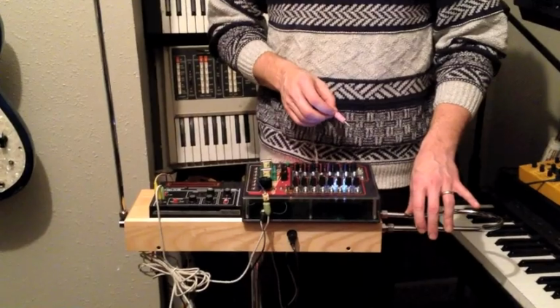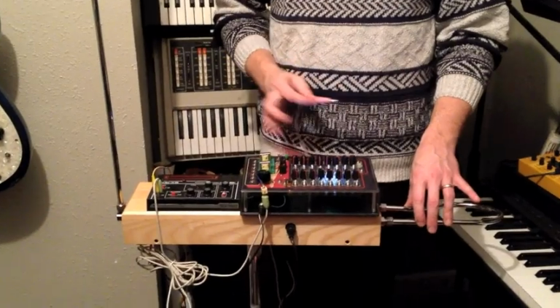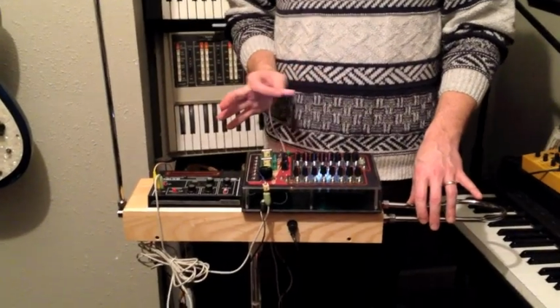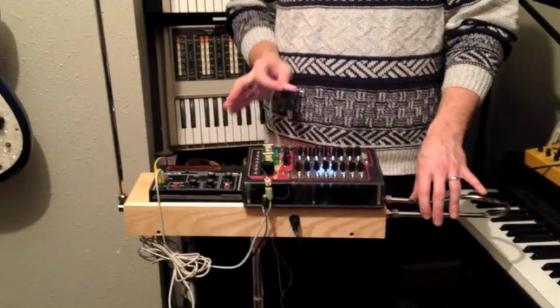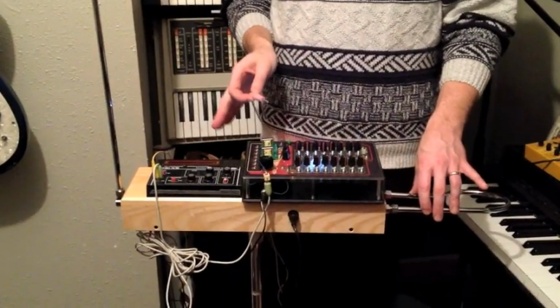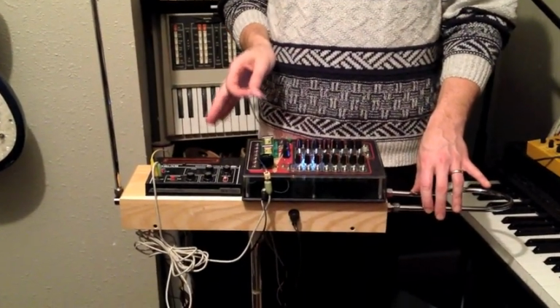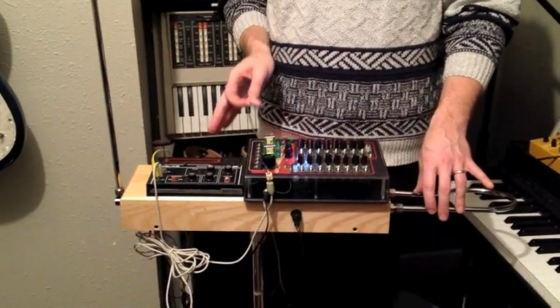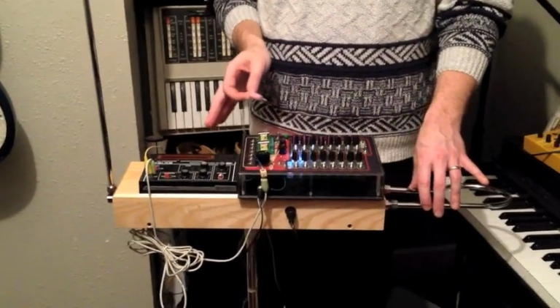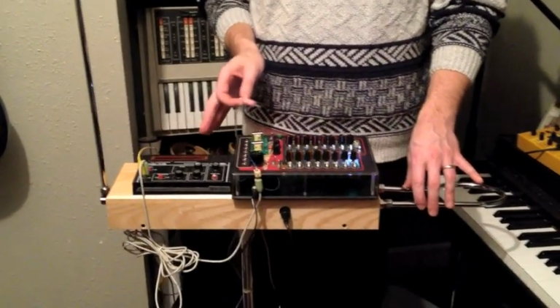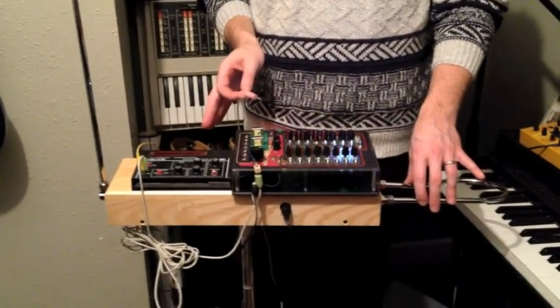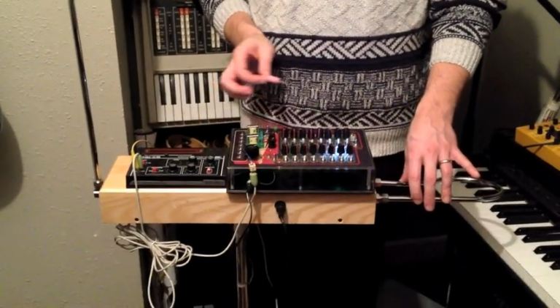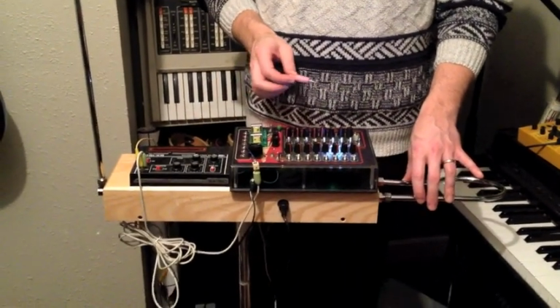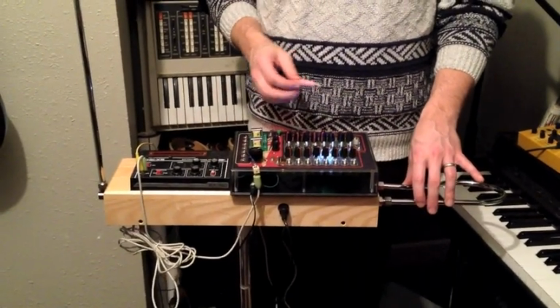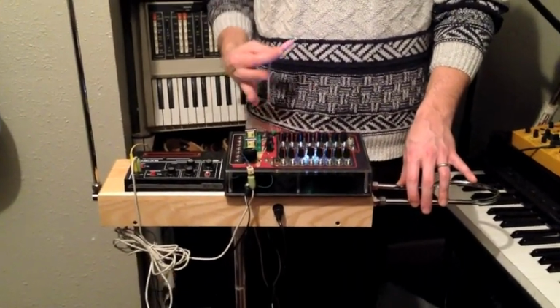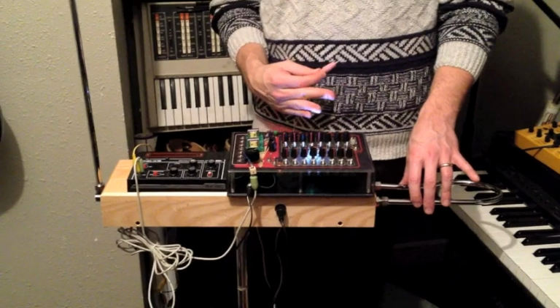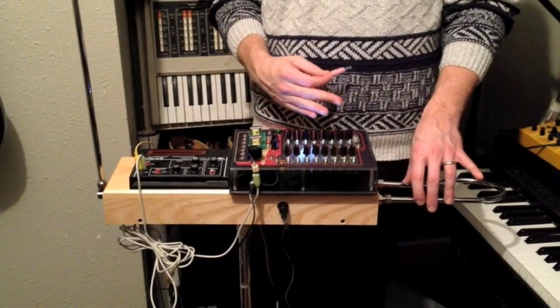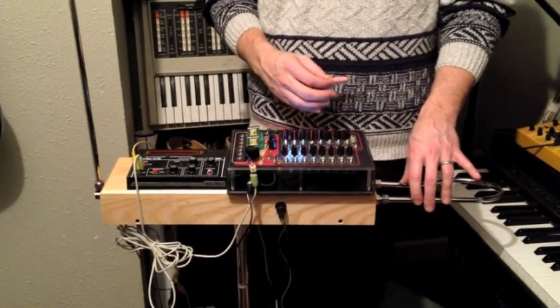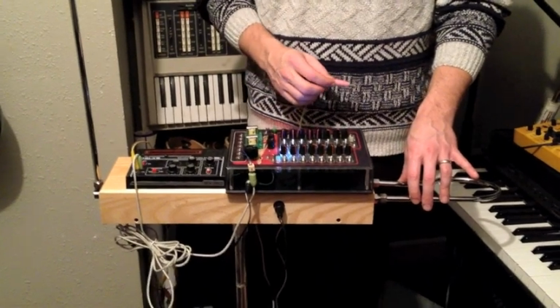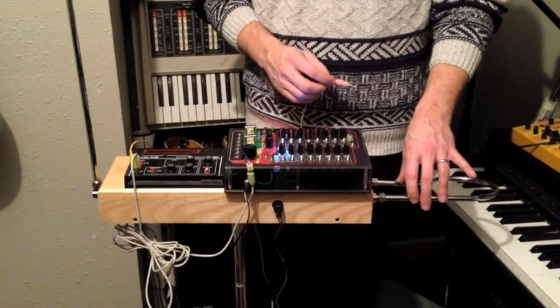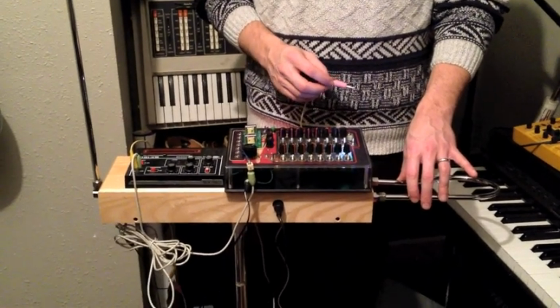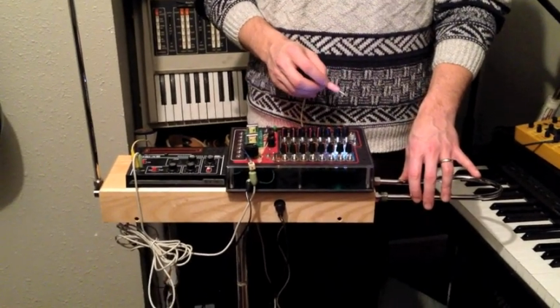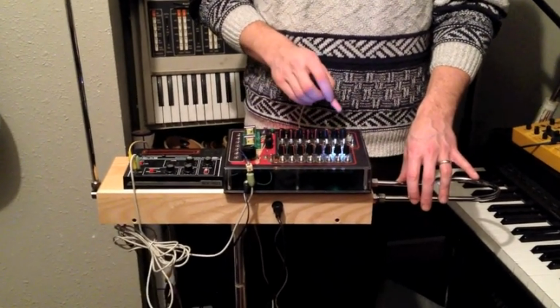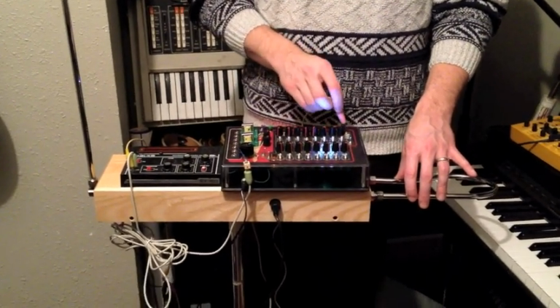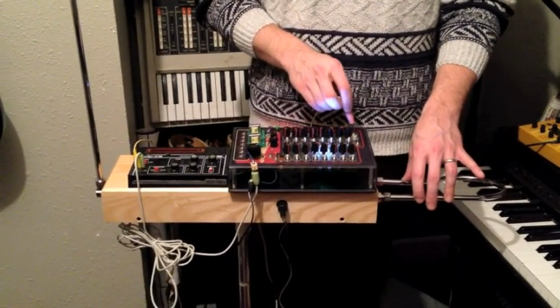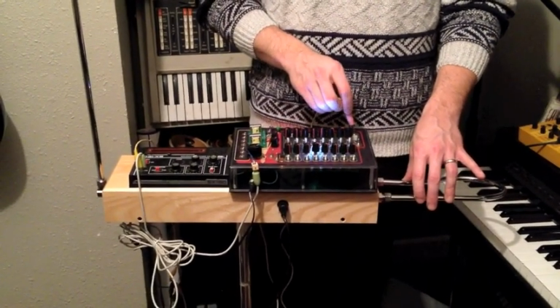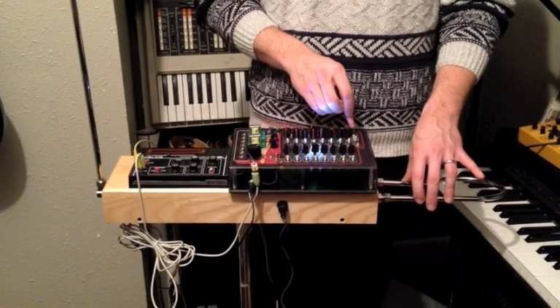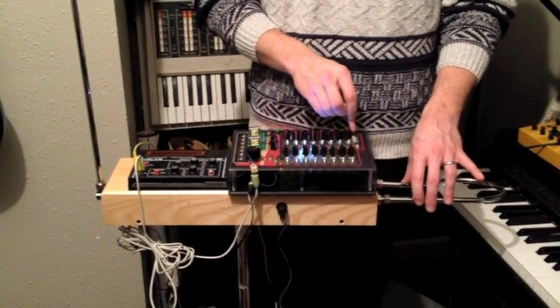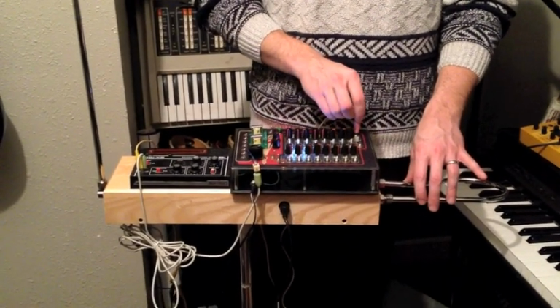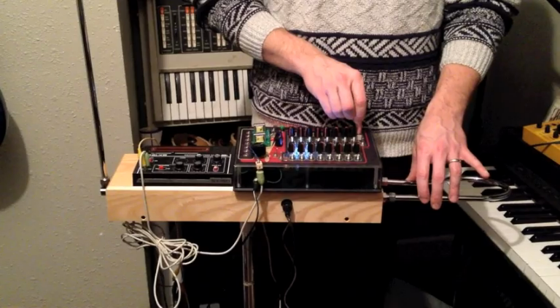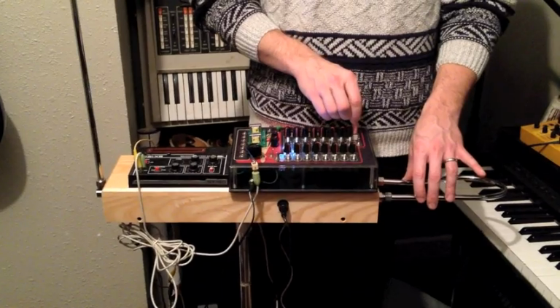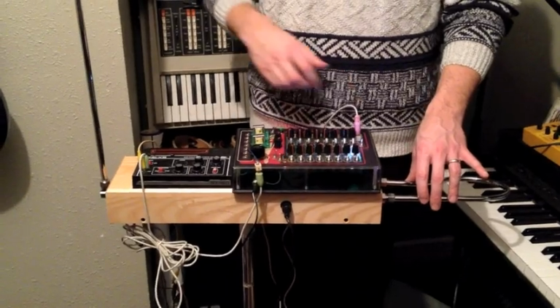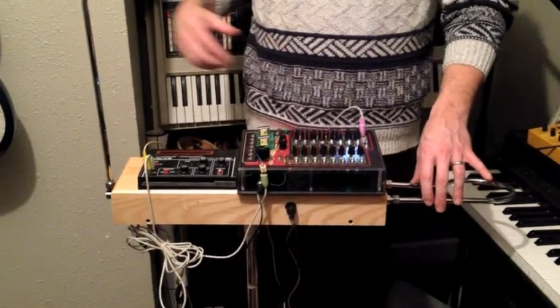Anyway, it's pretty cool. It's basically the SX150 and the Moog combining their frequencies together through the ring modulator to give us some really crazy nutty stuff. So I'm going to go nuts on this and check it out how it sounds. Here we go.